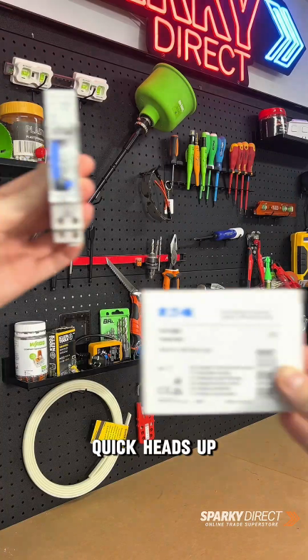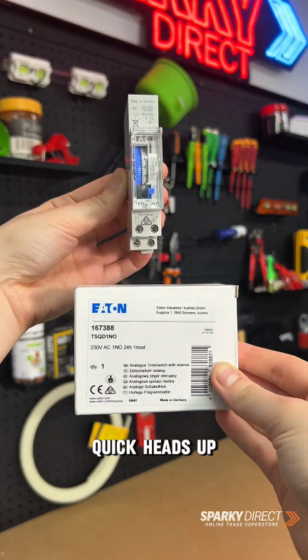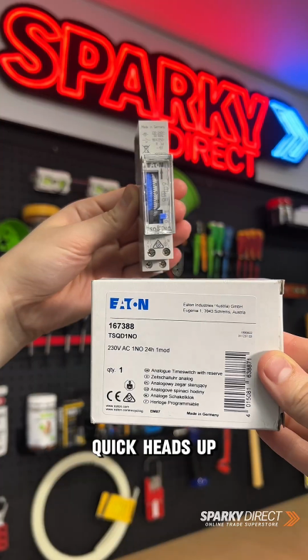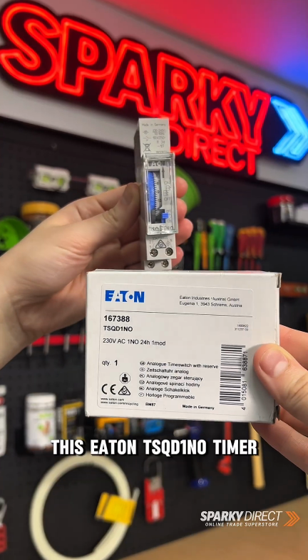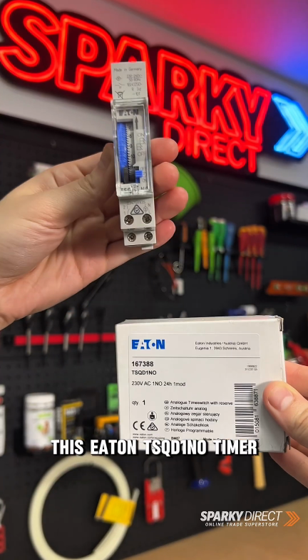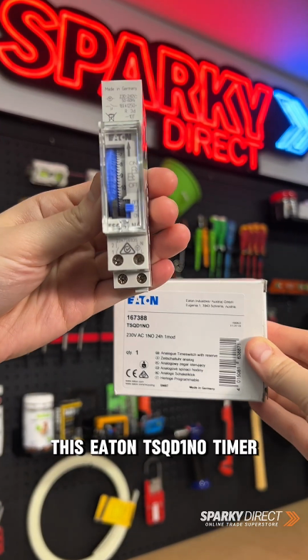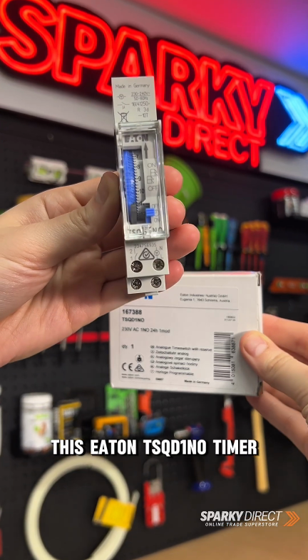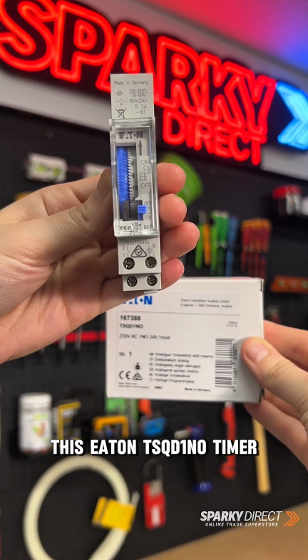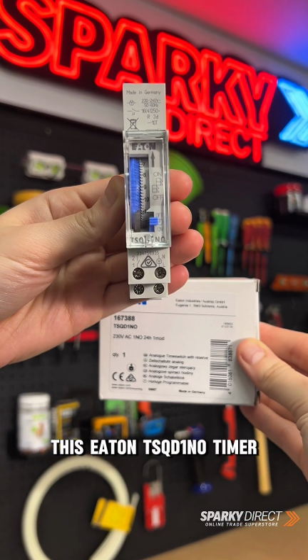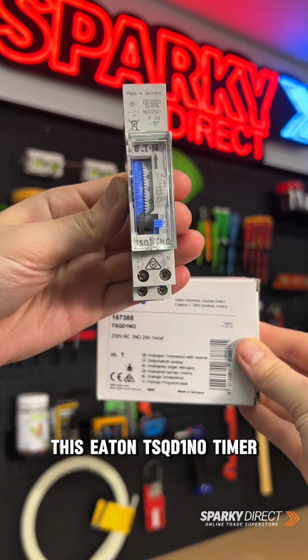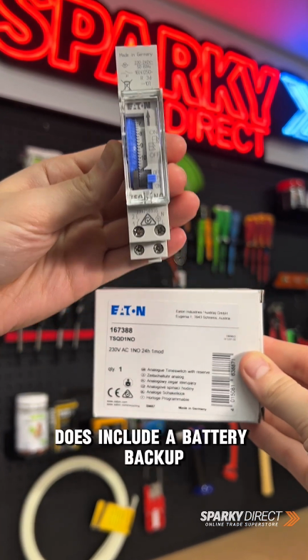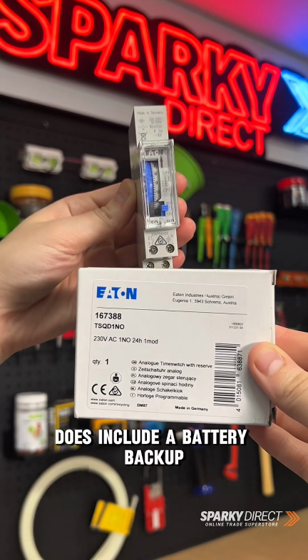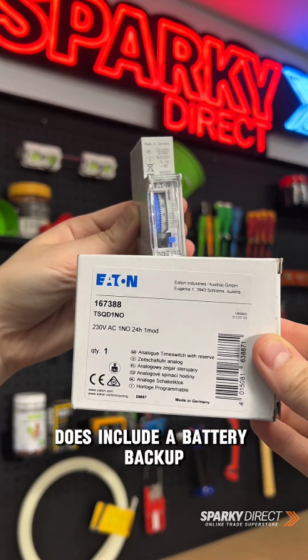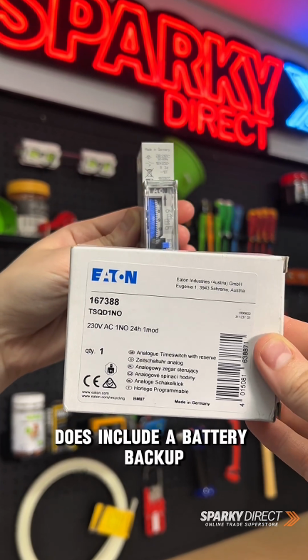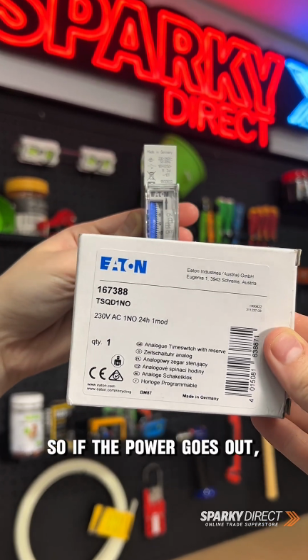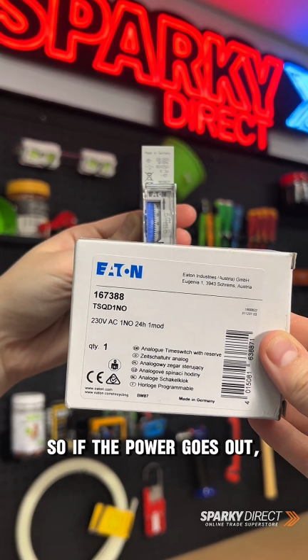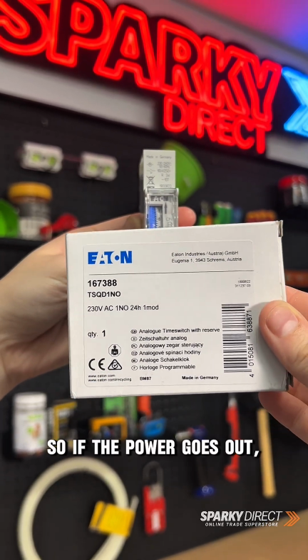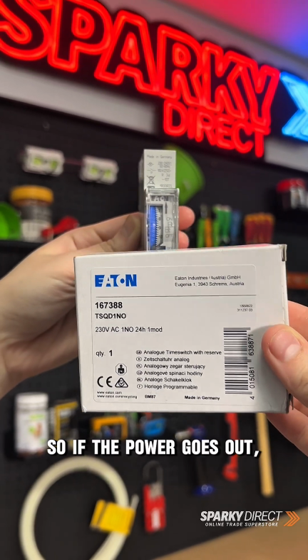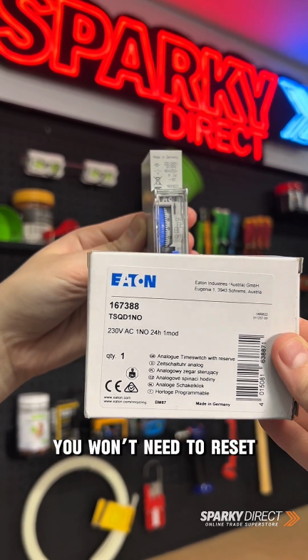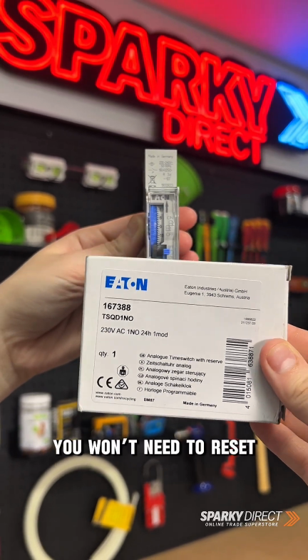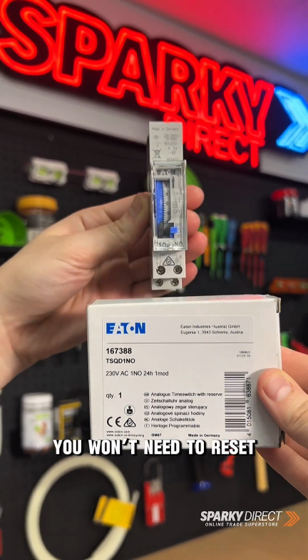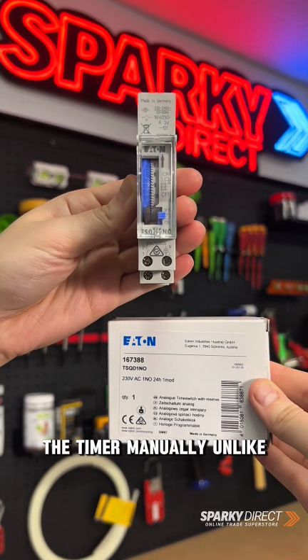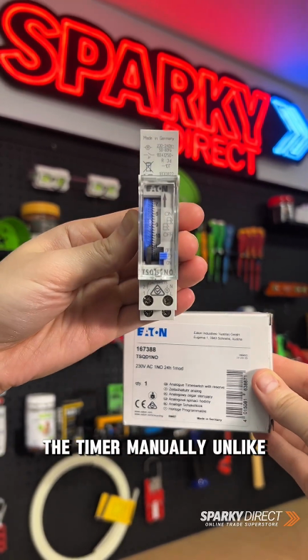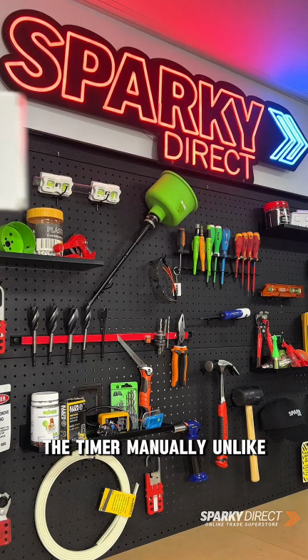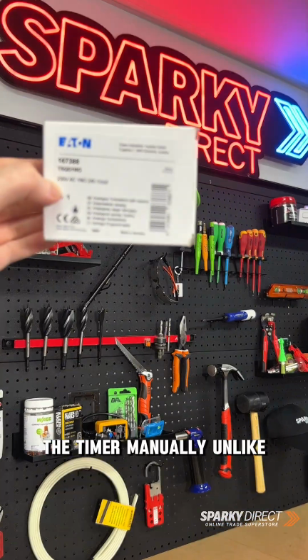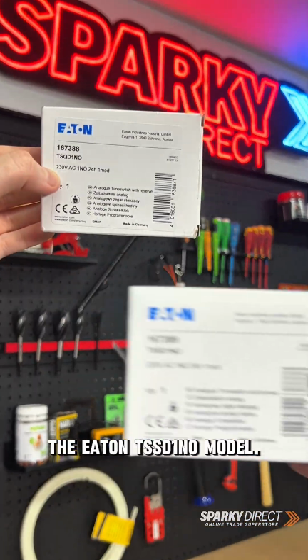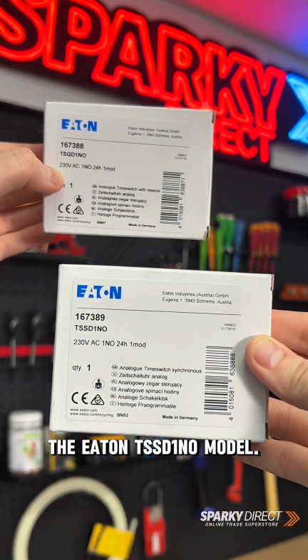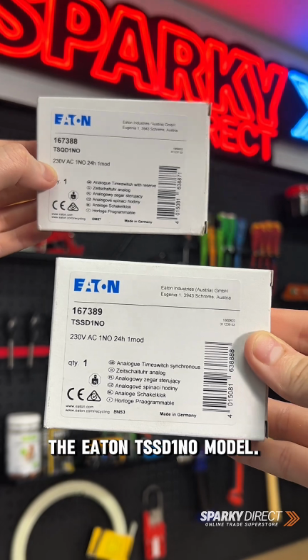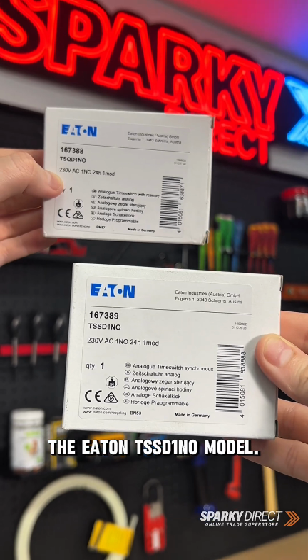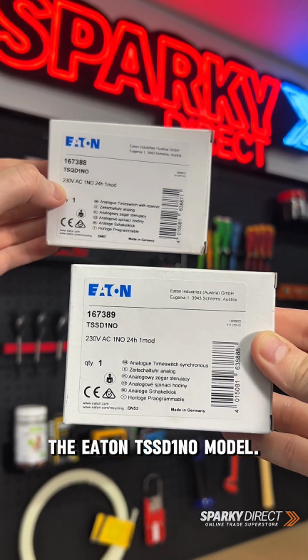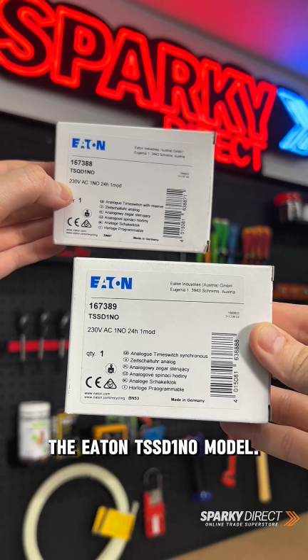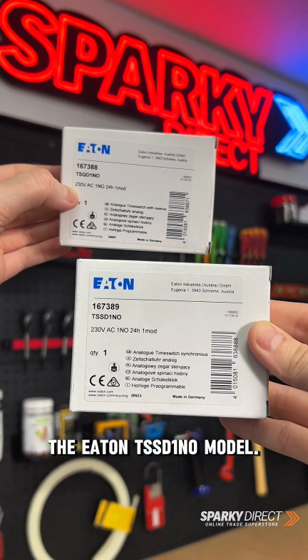Quick heads up — this Eaton TSQD-1NO timer does include battery backup, so if the power goes out, you won't need to reset the timer manually, unlike the Eaton TSSD-1NO model.